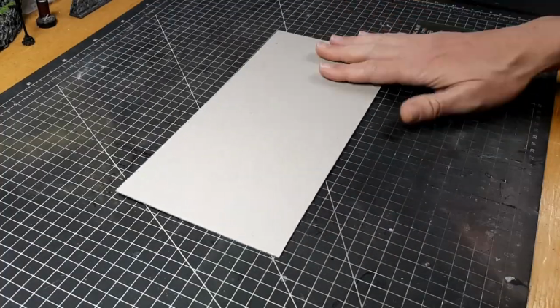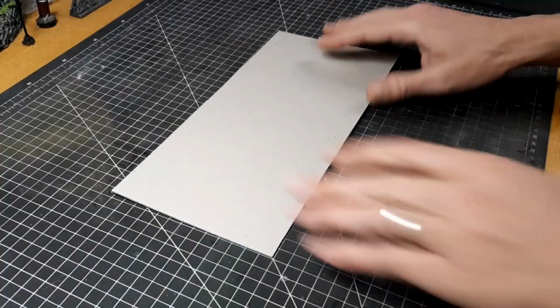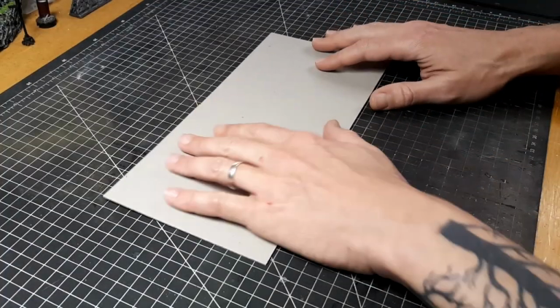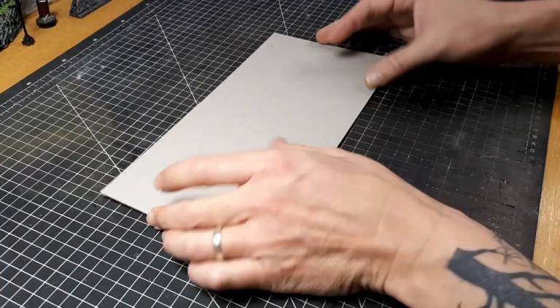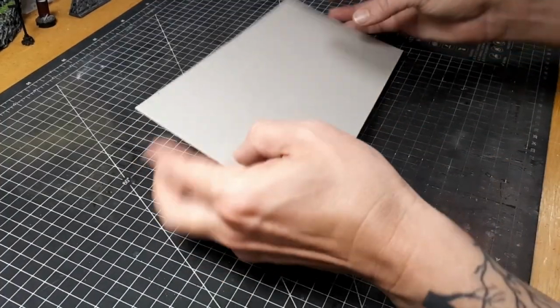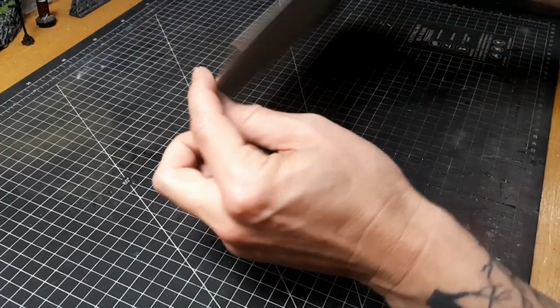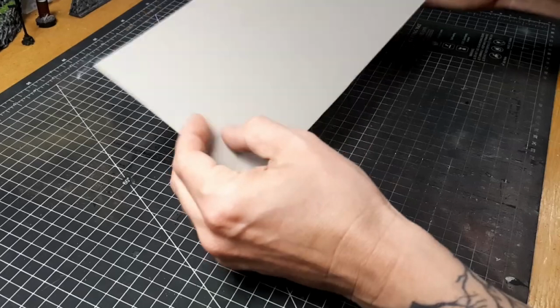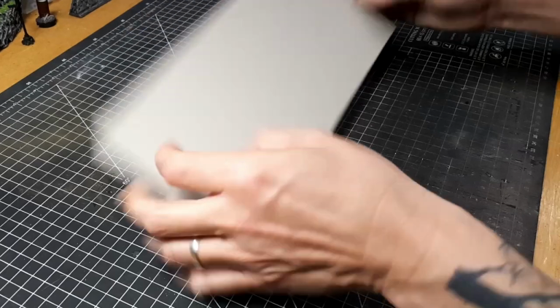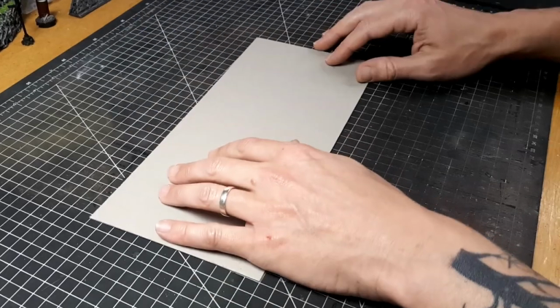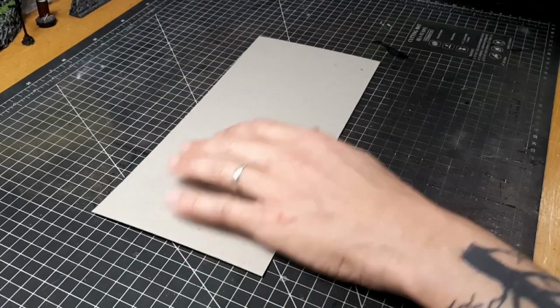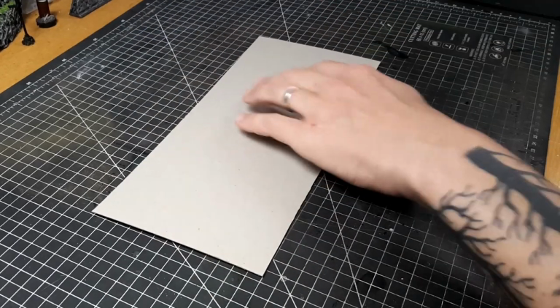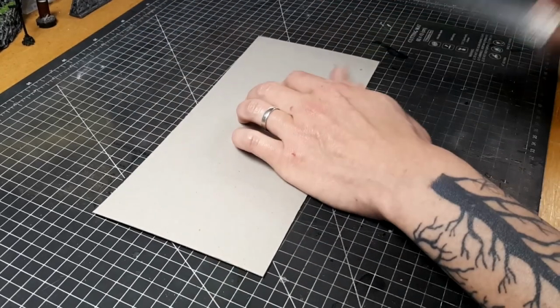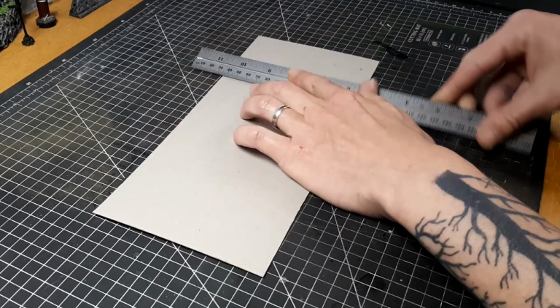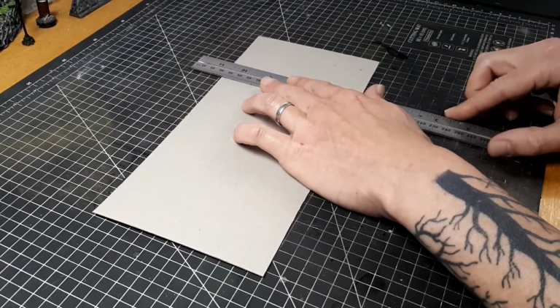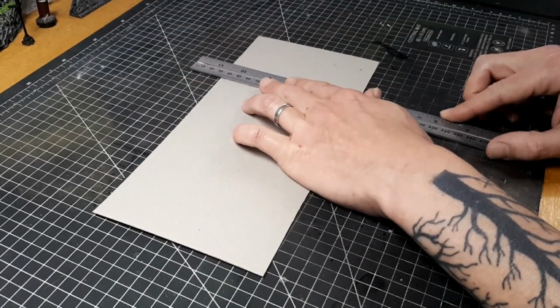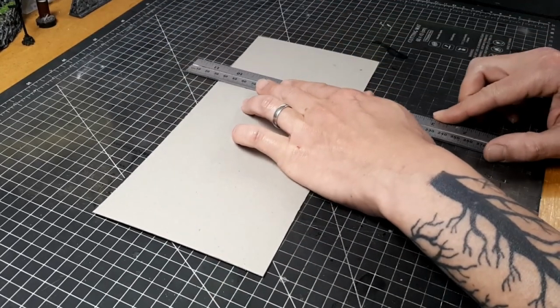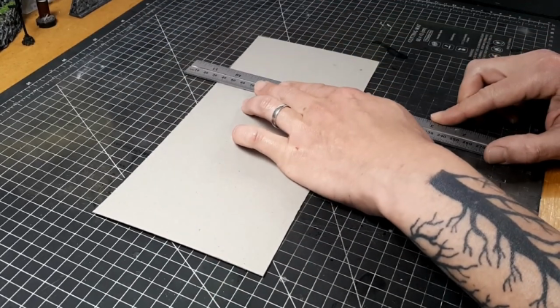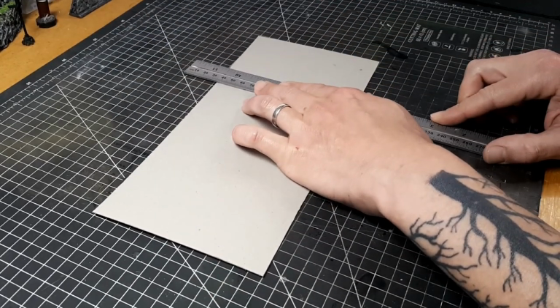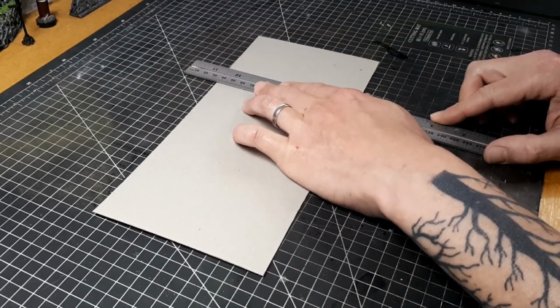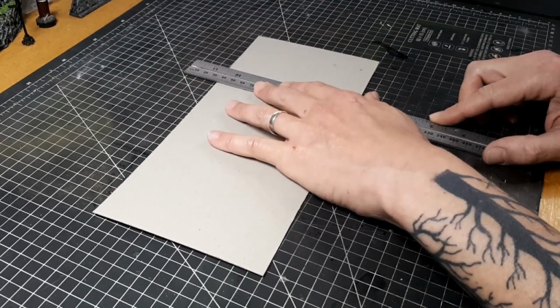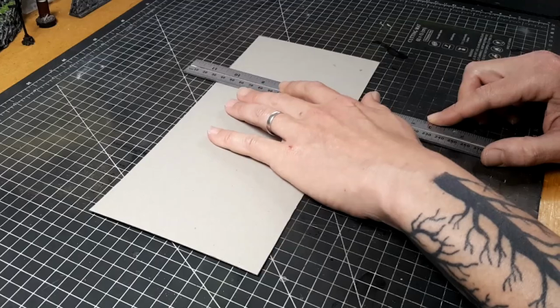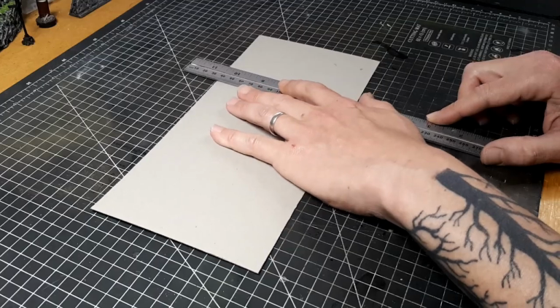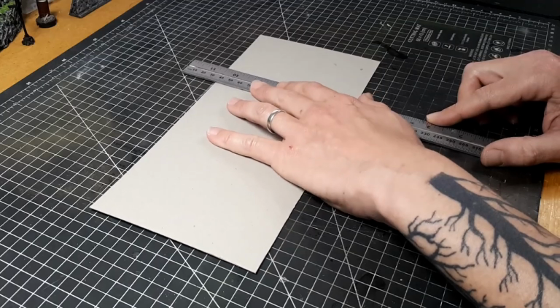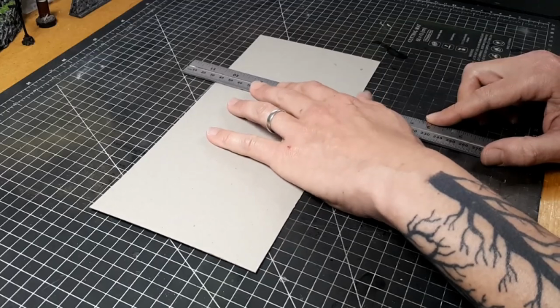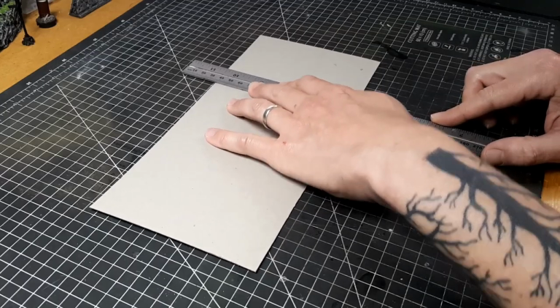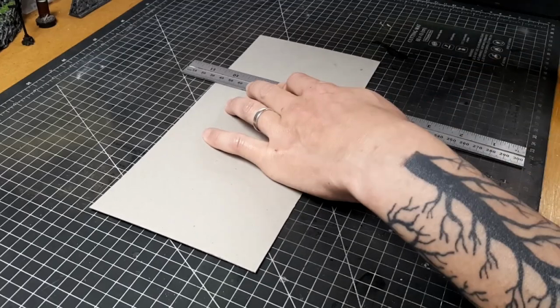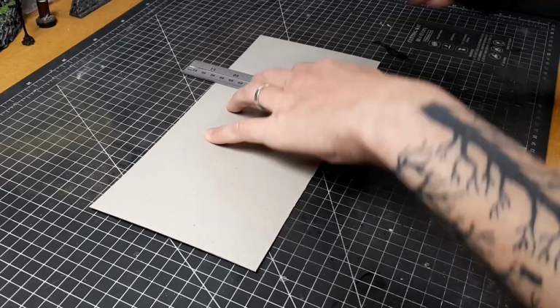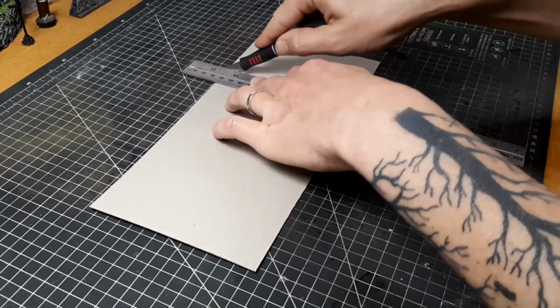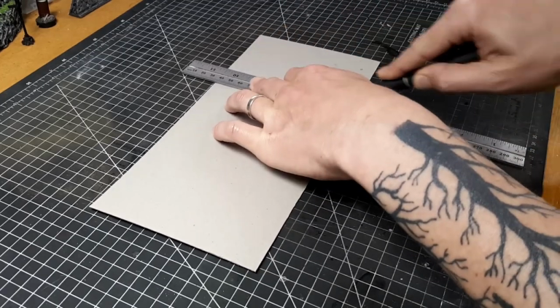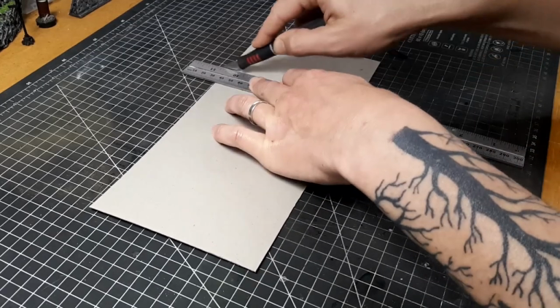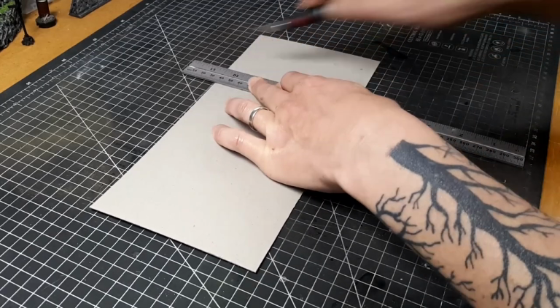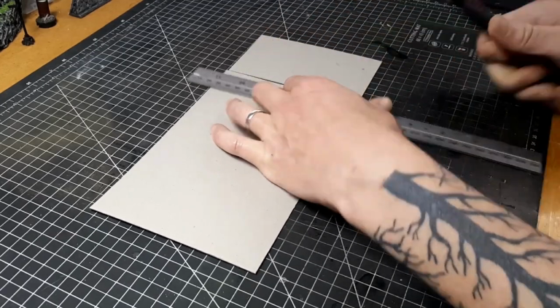For this week's video we're just going to be using some simple cardstock here for the bases. This is just some chipboard about one millimeter thick cardboard. This is fairly firm and it should be fine for our cardboard bases.